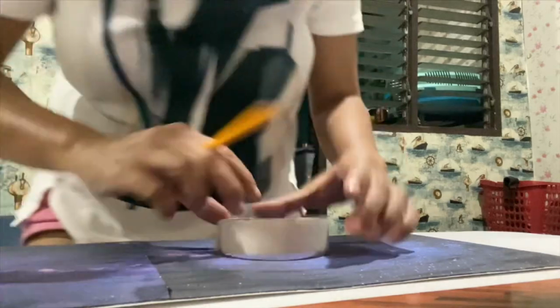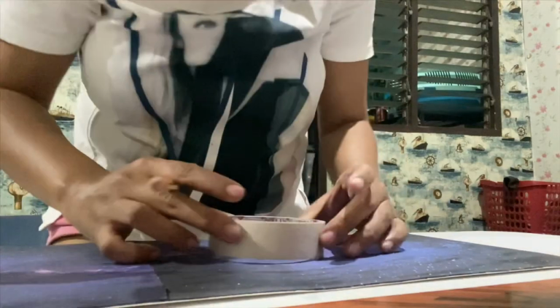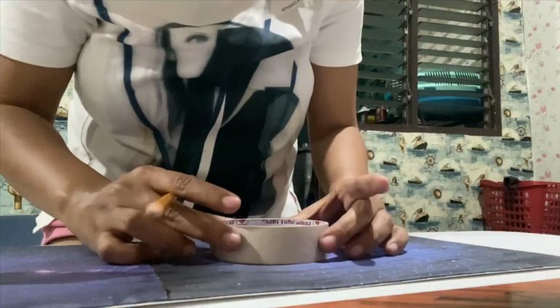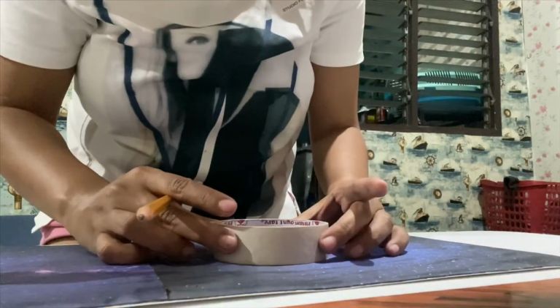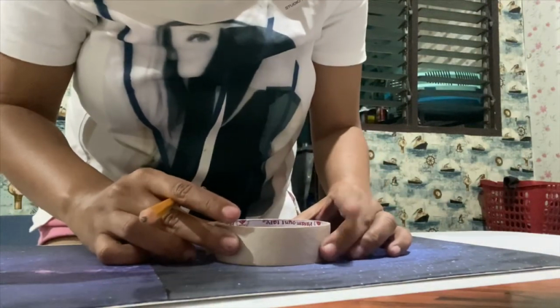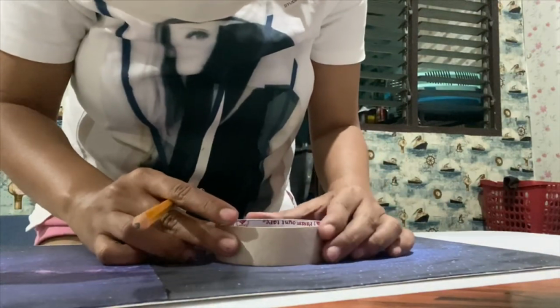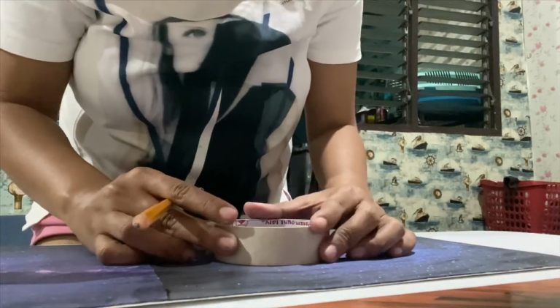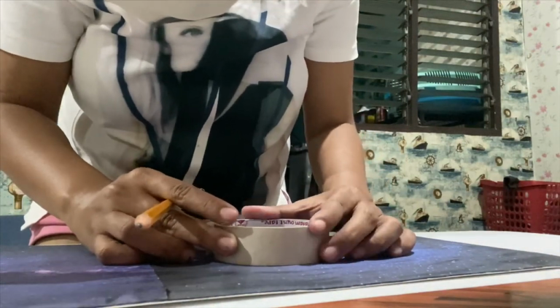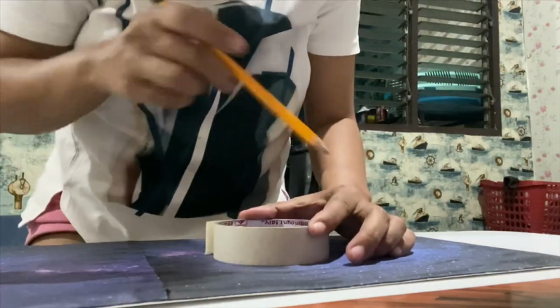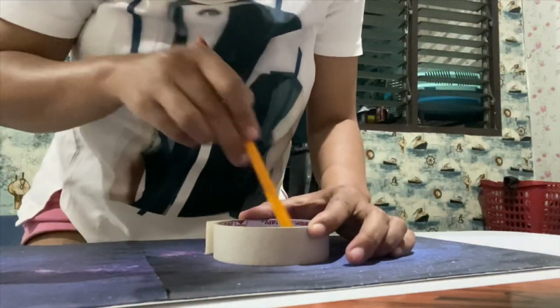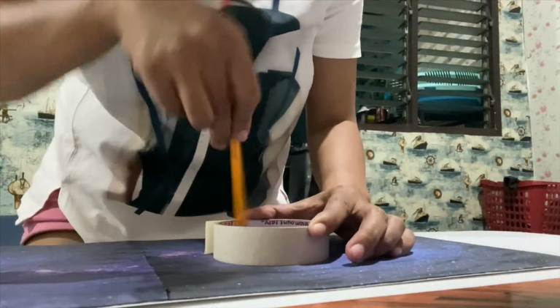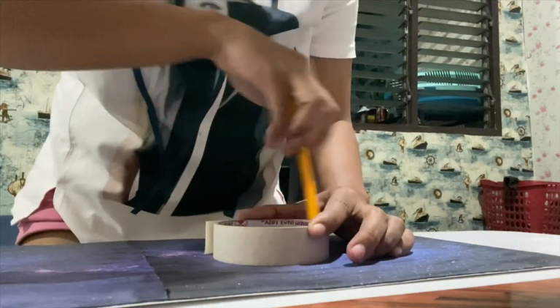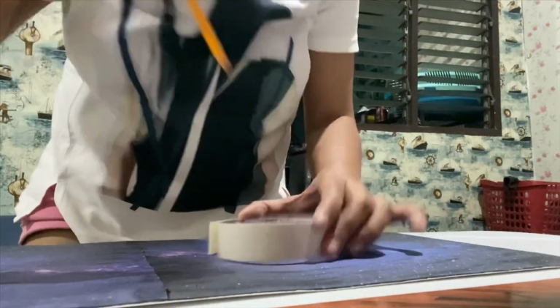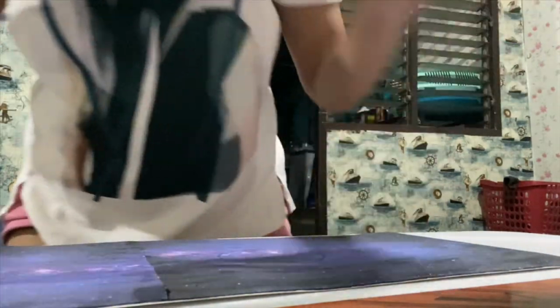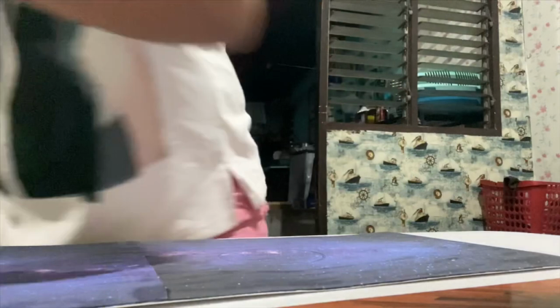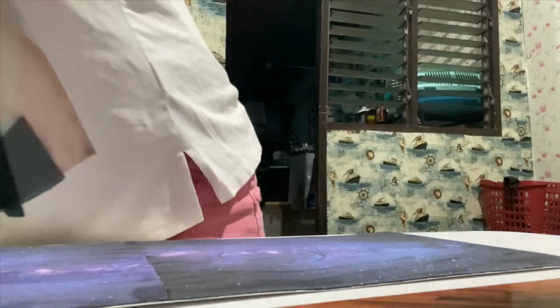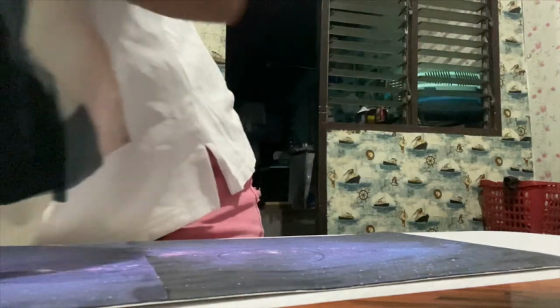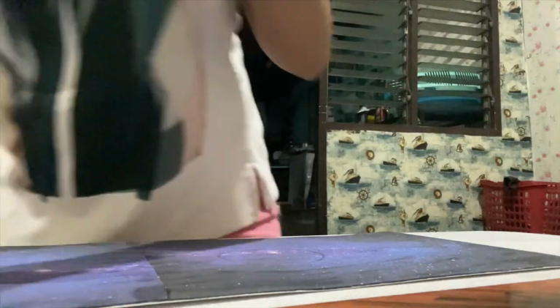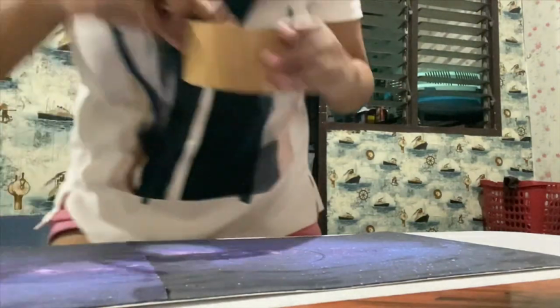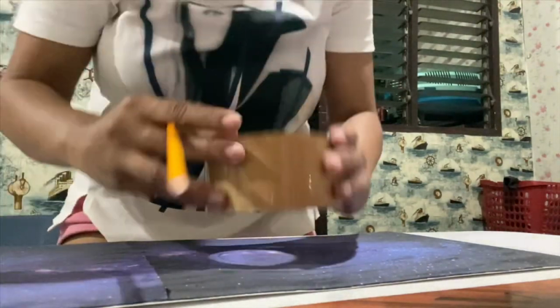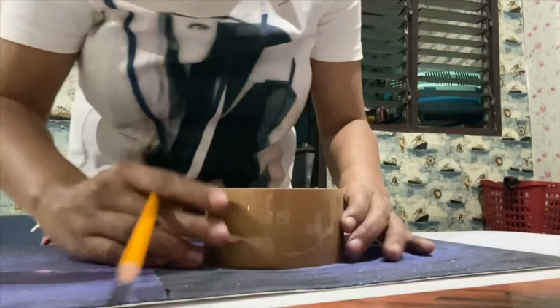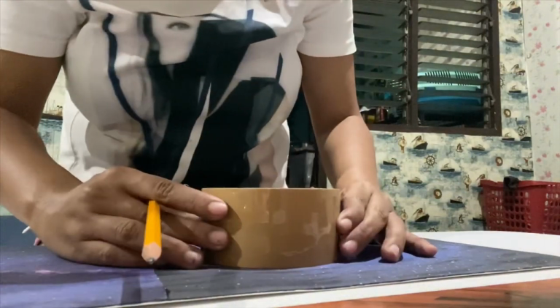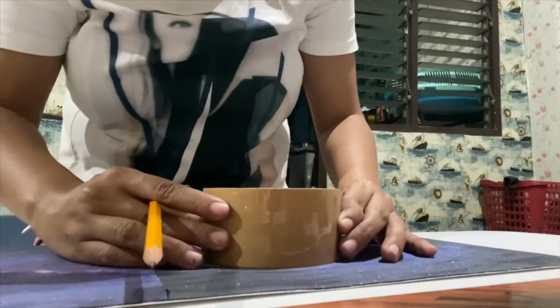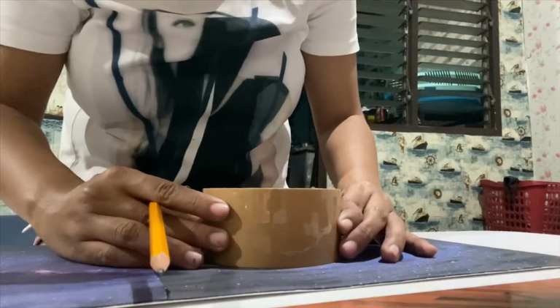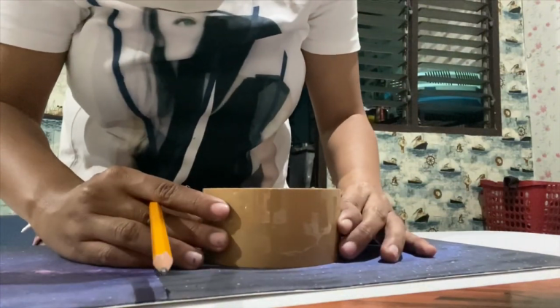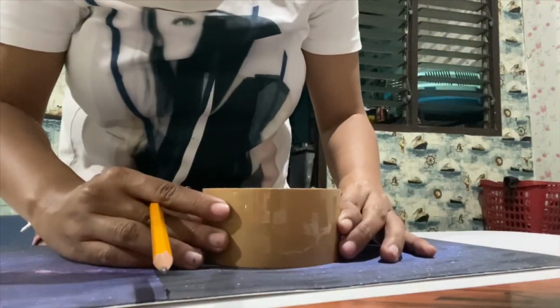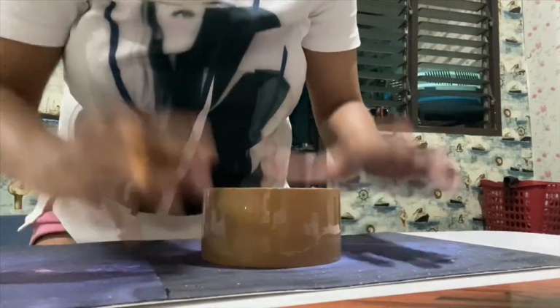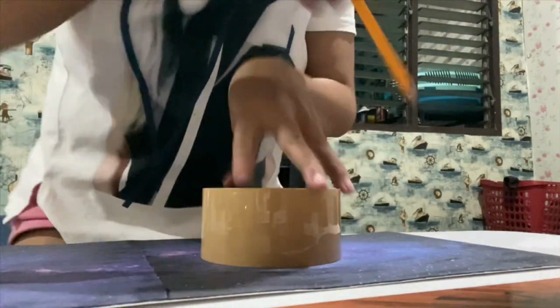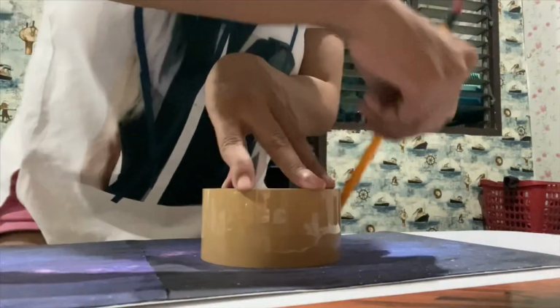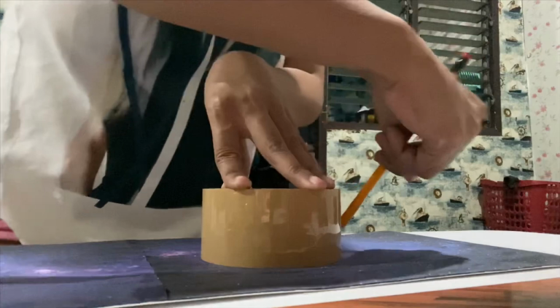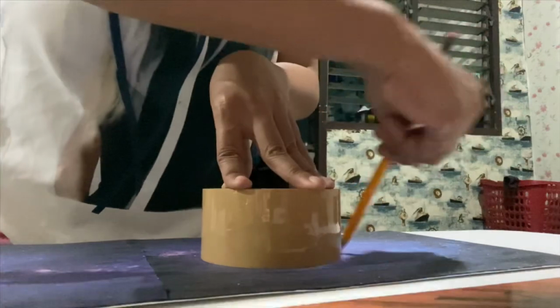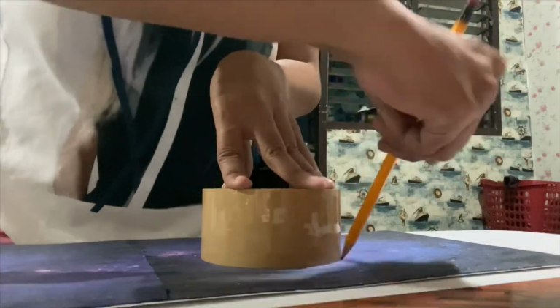Then, we'll place three circles of different sizes onto our galaxy, and then we'll cut them out.